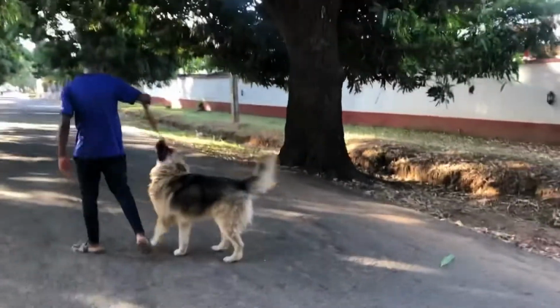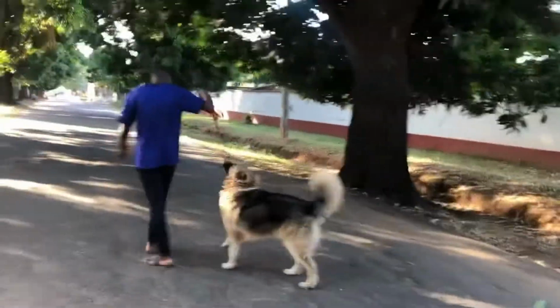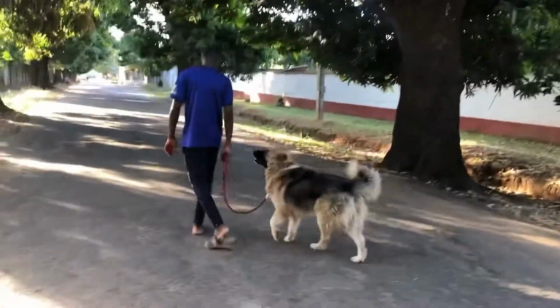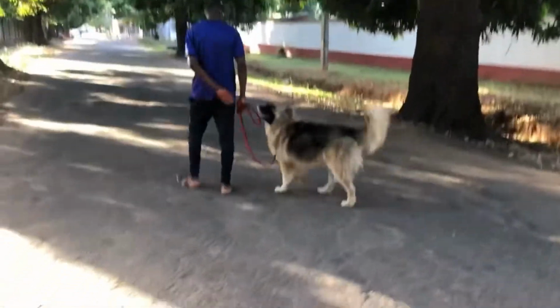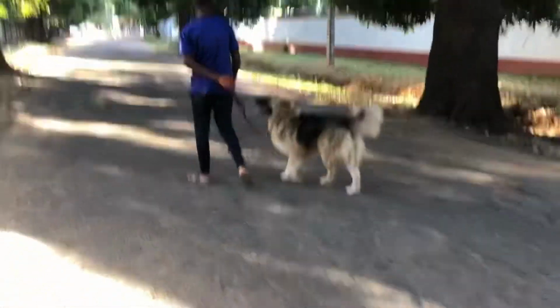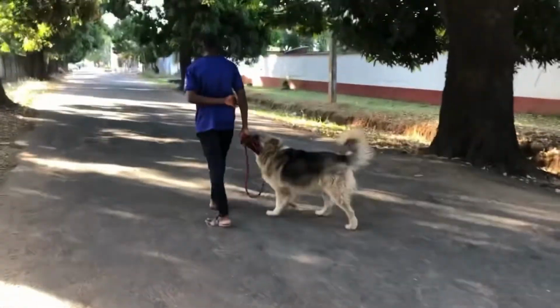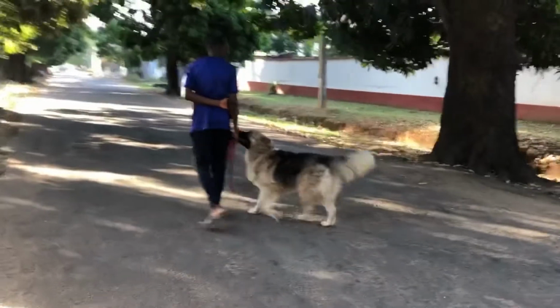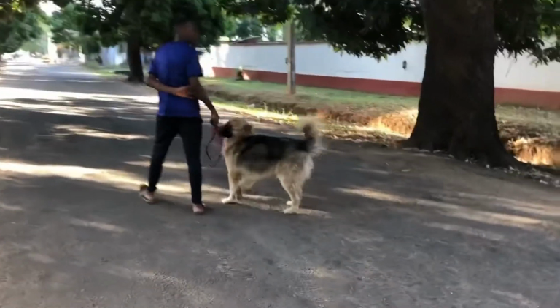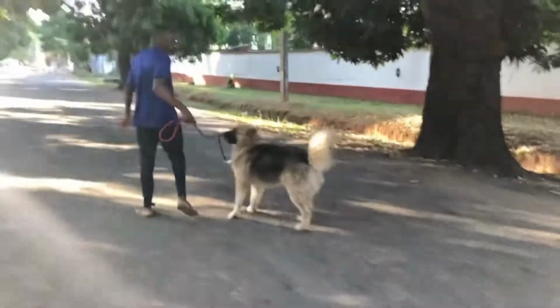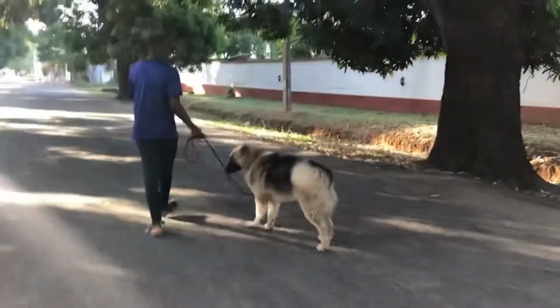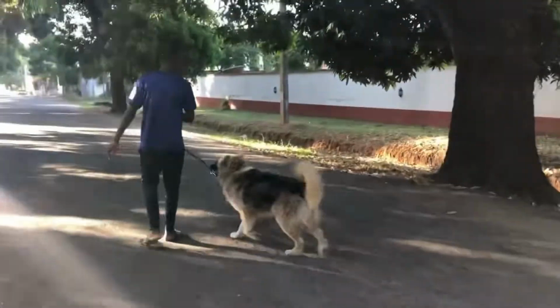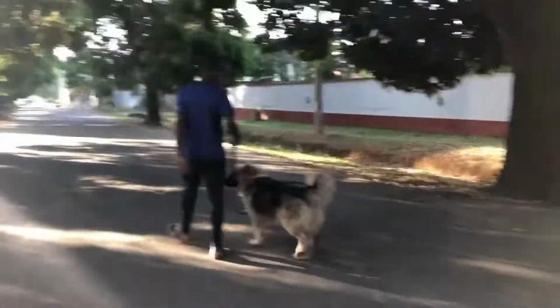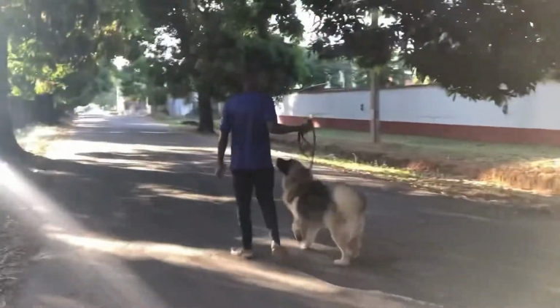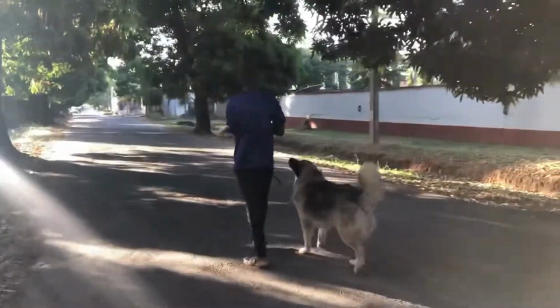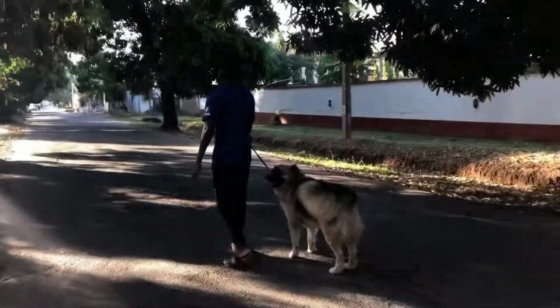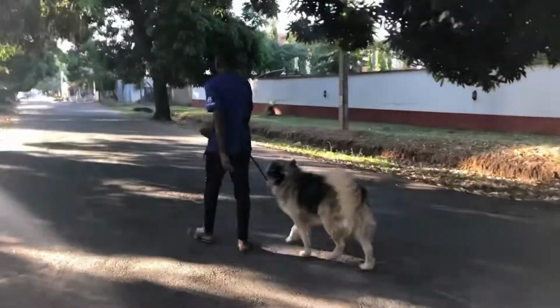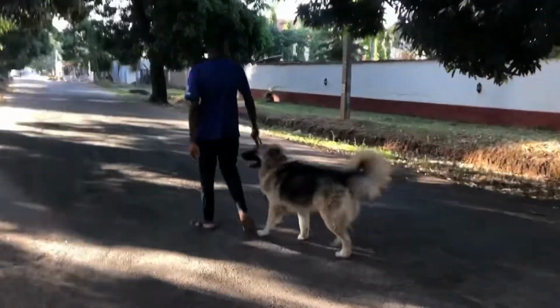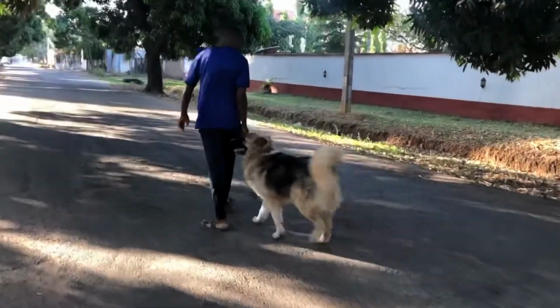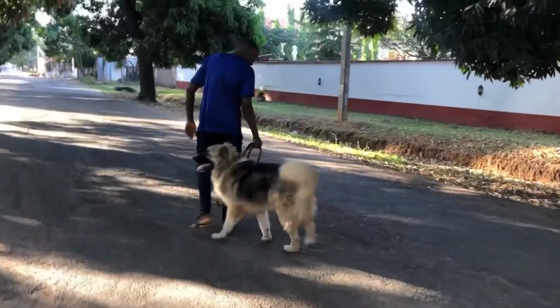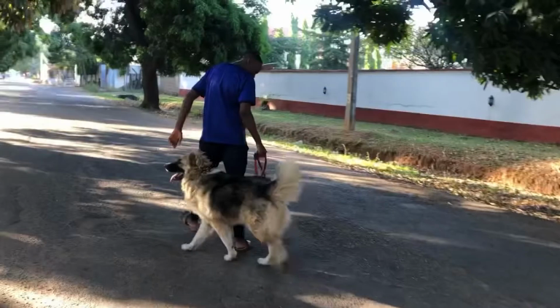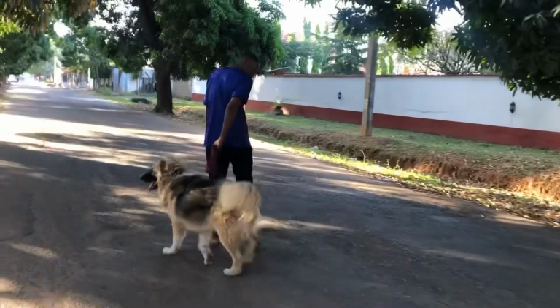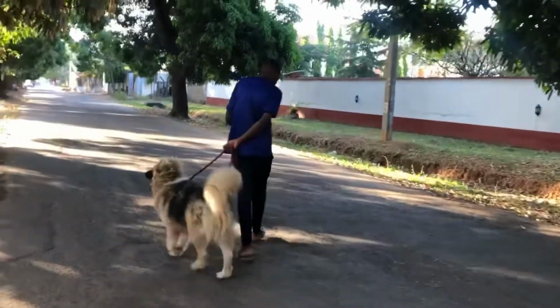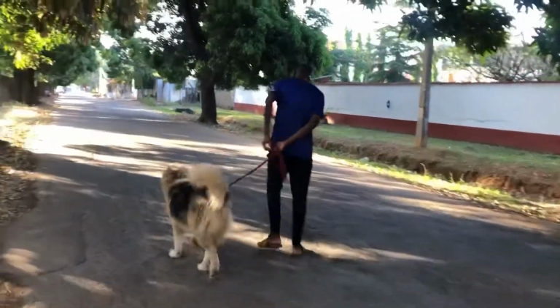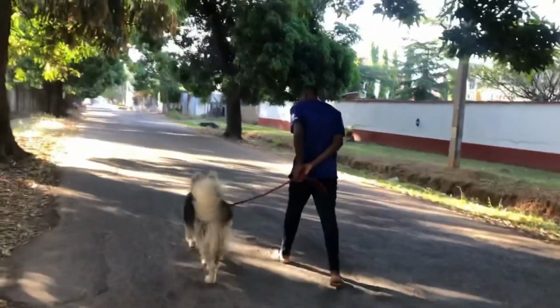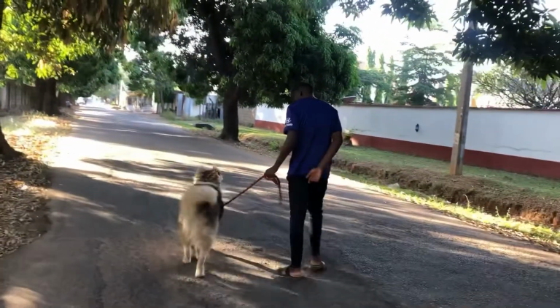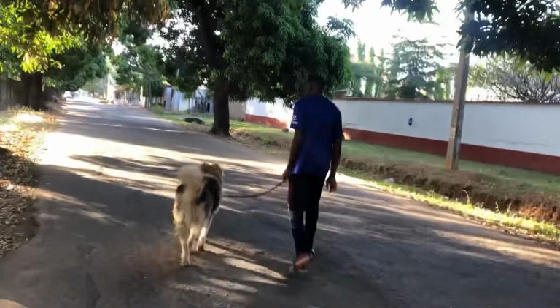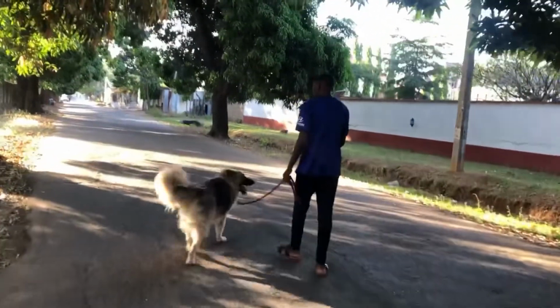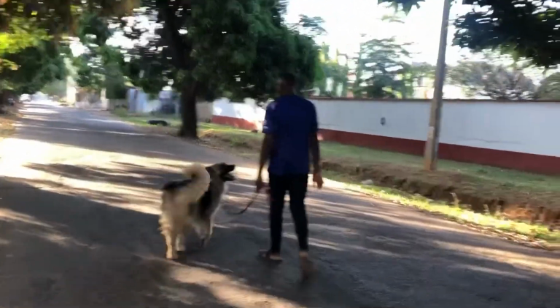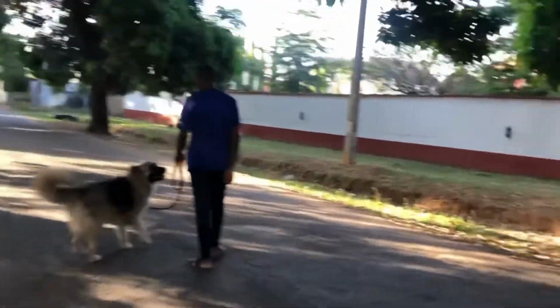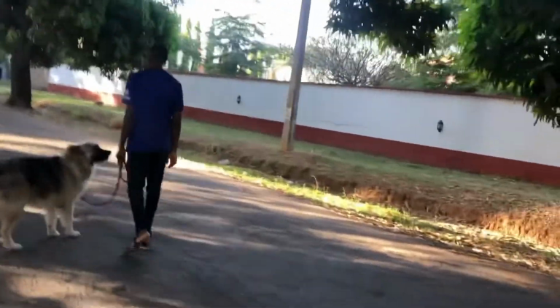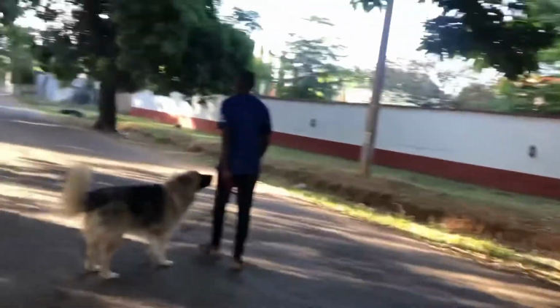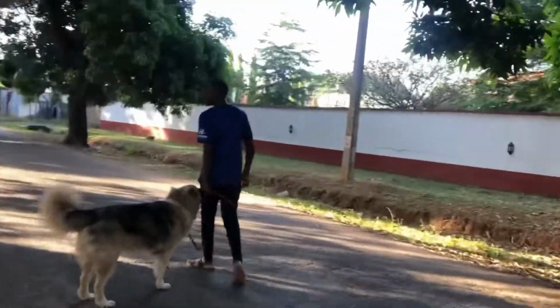This is how you walk him? We've been working on that behaviour for some time now, so it's more relaxed. Go off on the road.